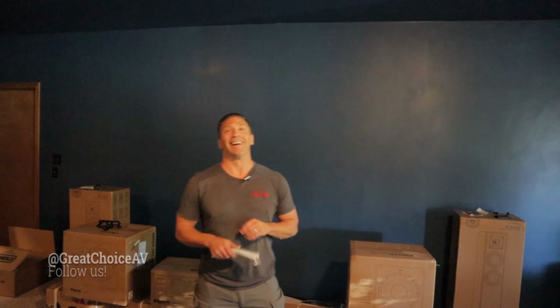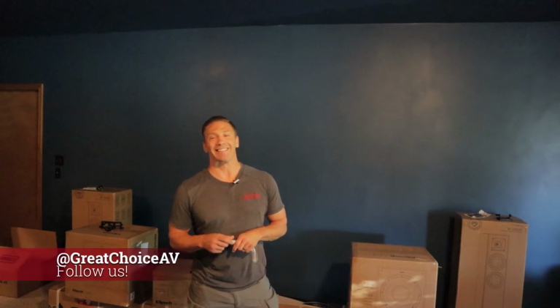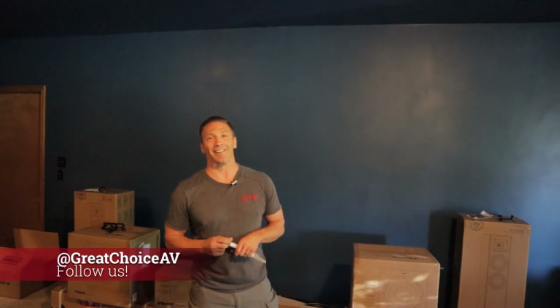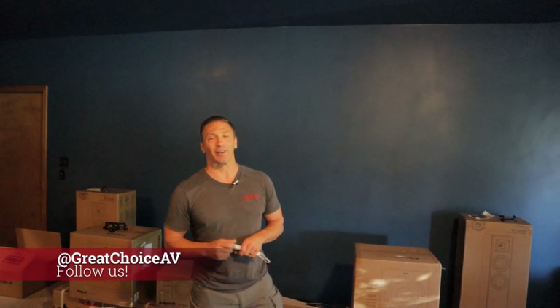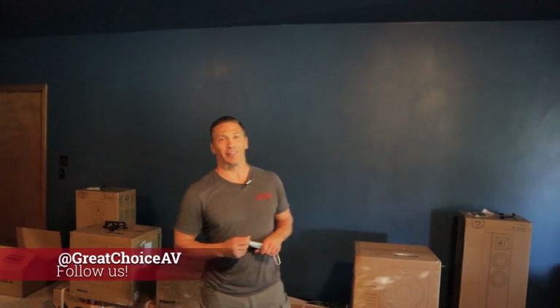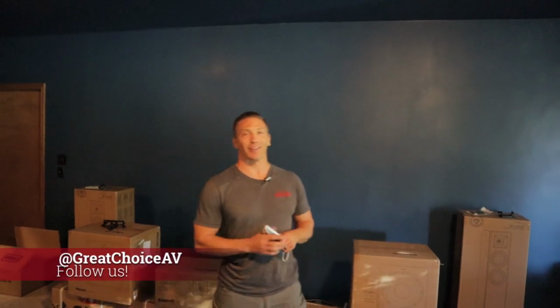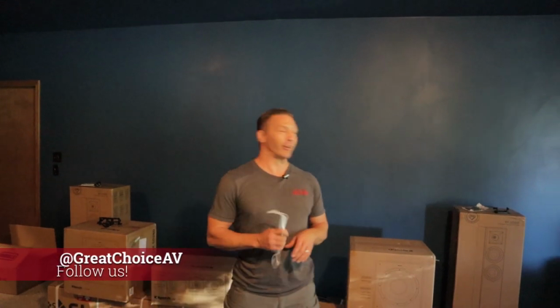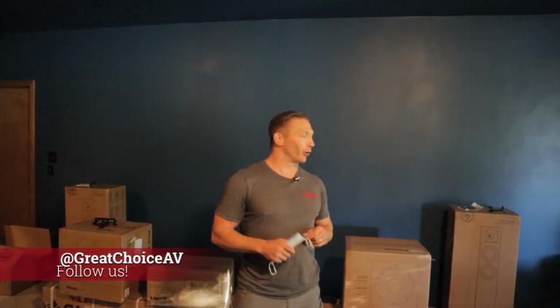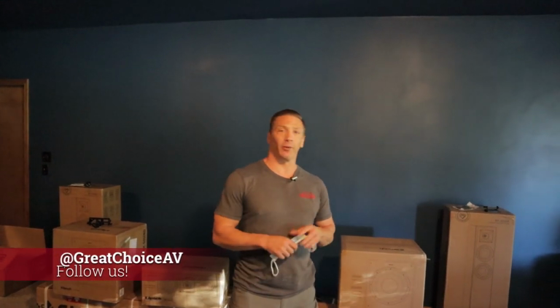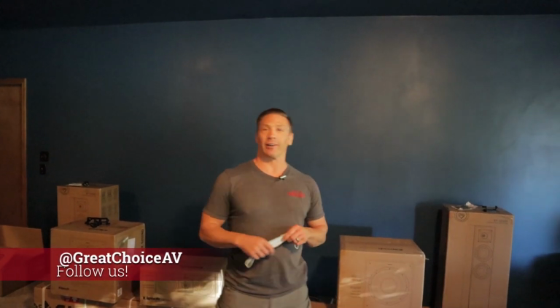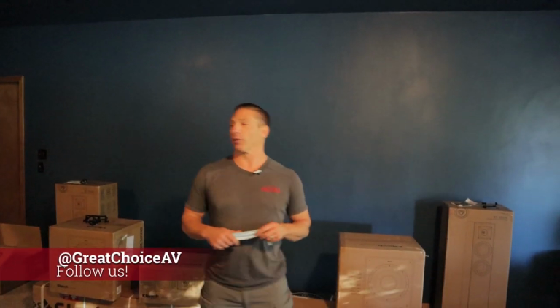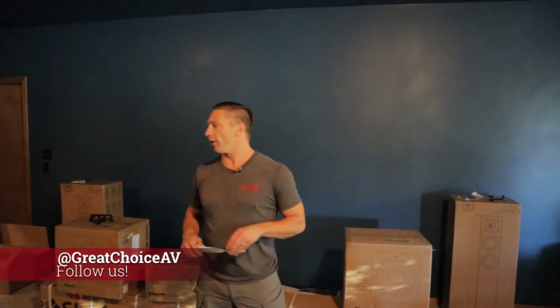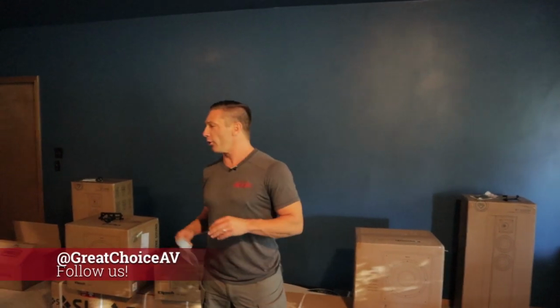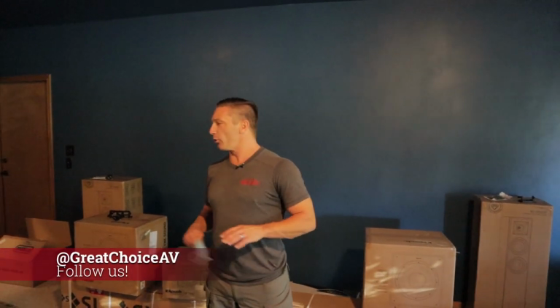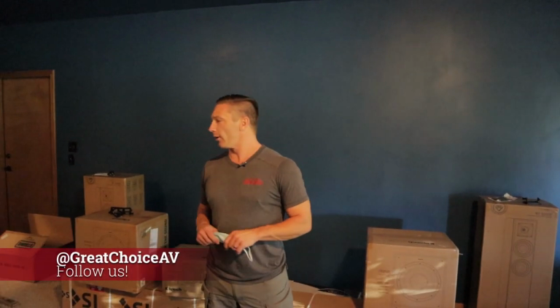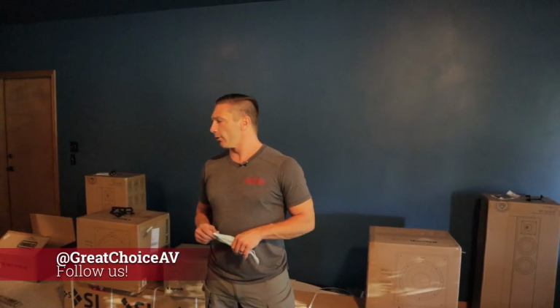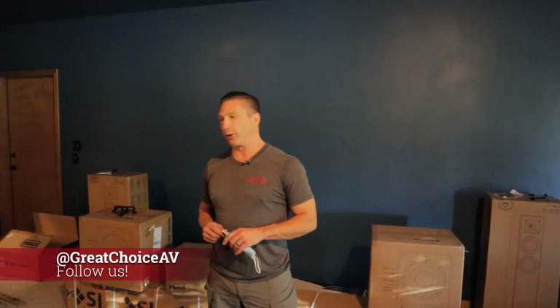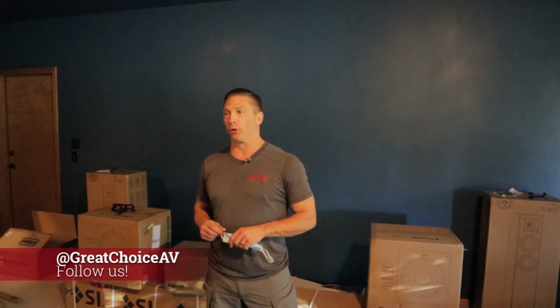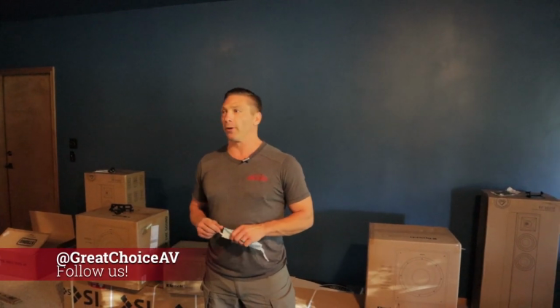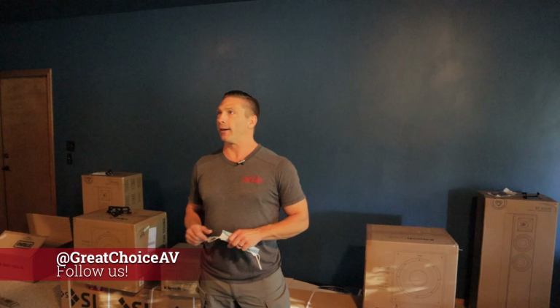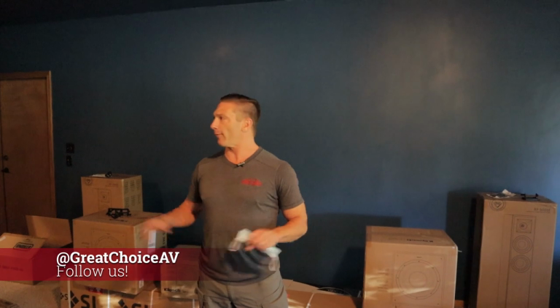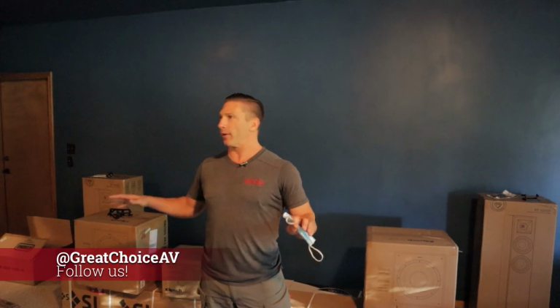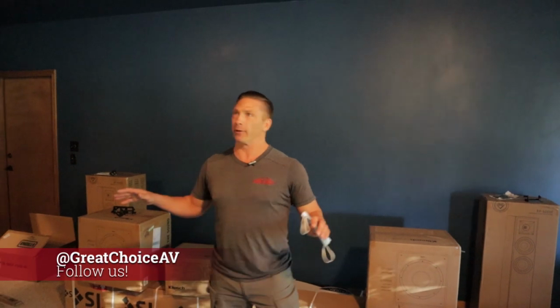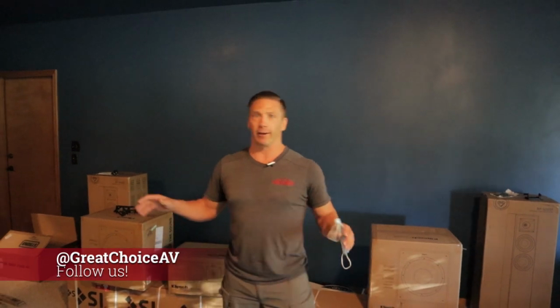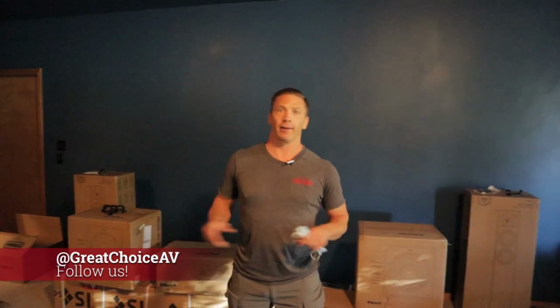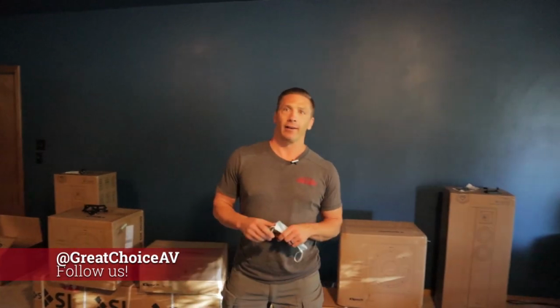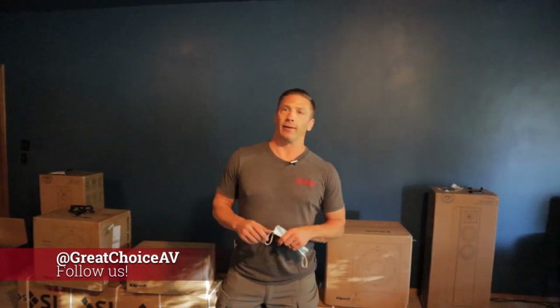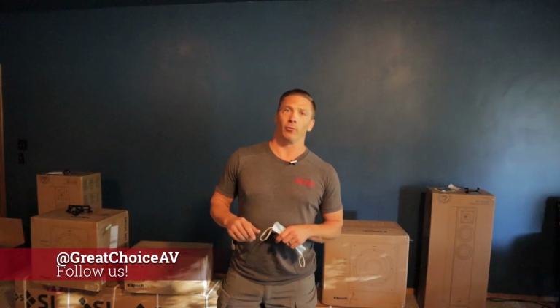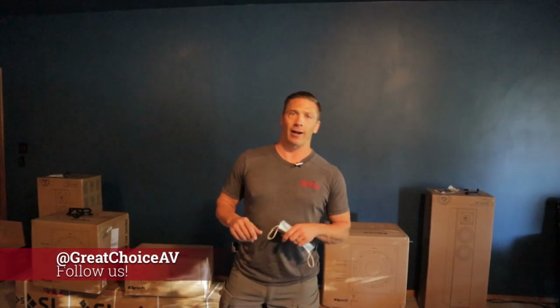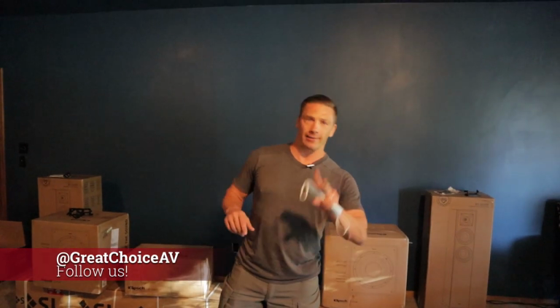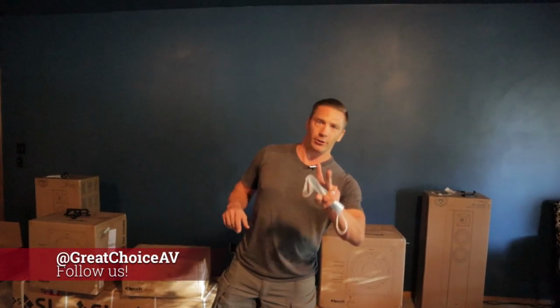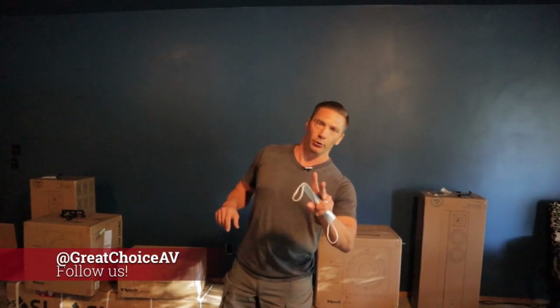Hey guys, it's David with Great Choice Audio Video. We're here working on a new theater room — it's kind of a basement area. We're on day two.